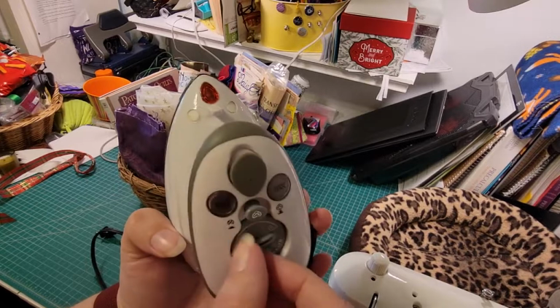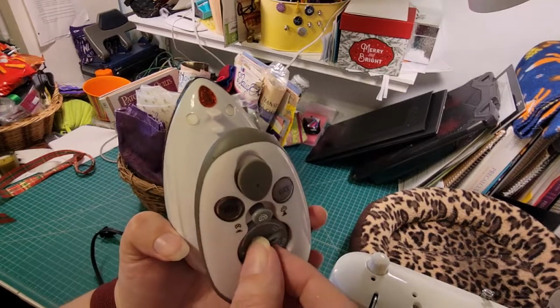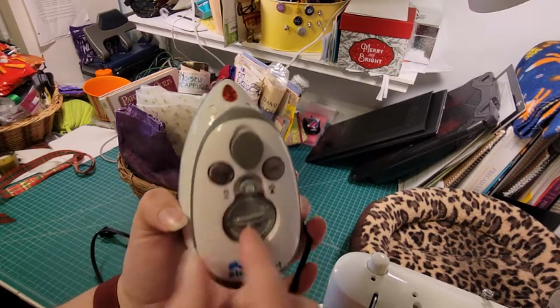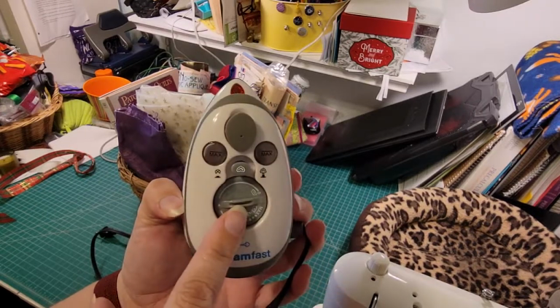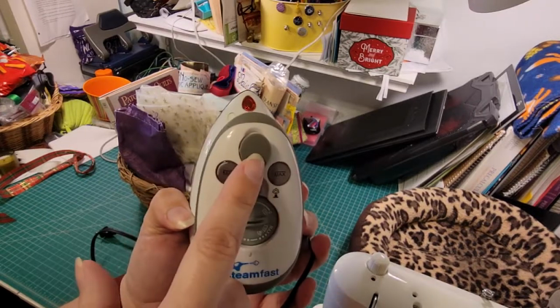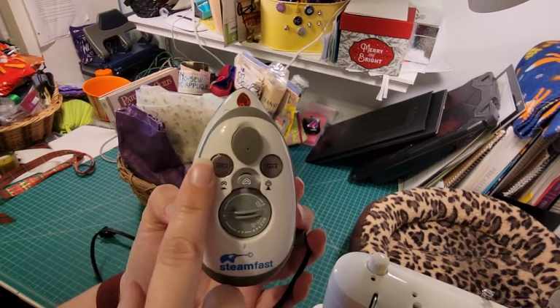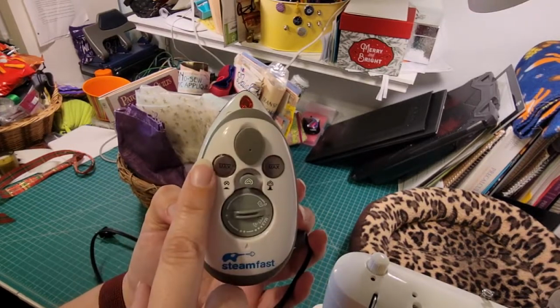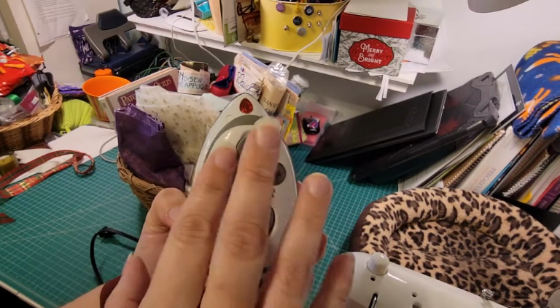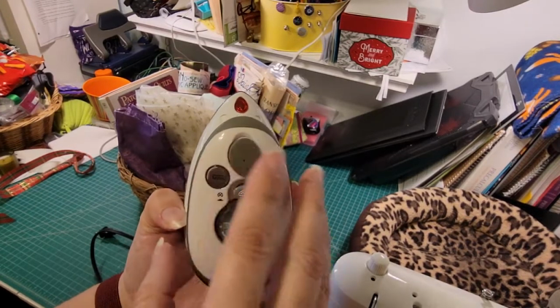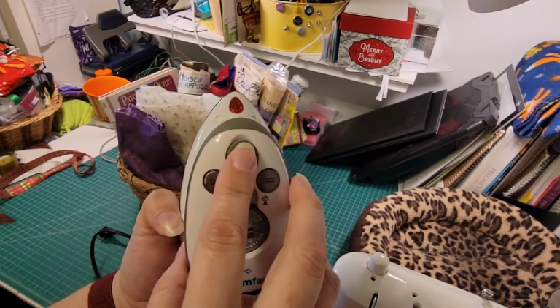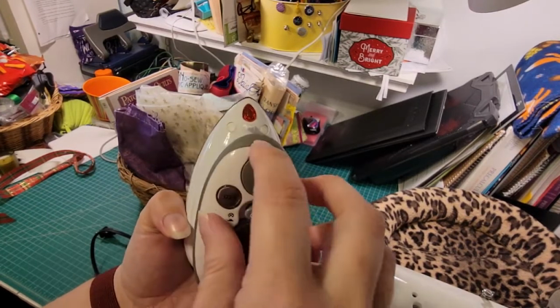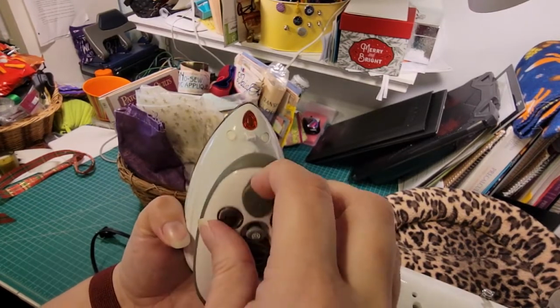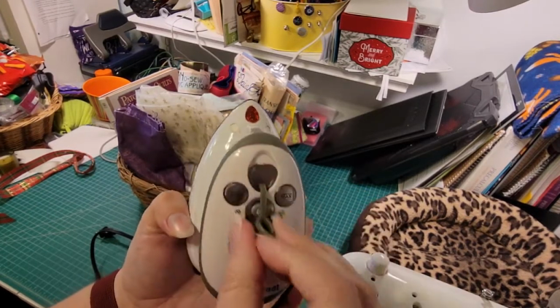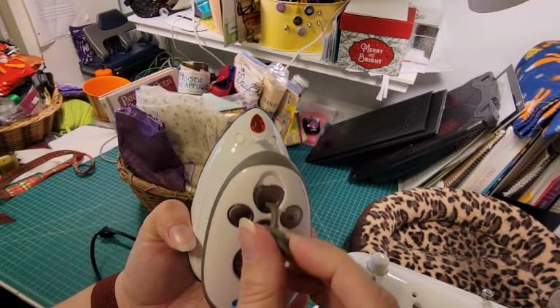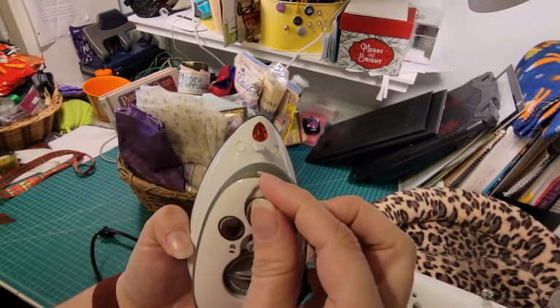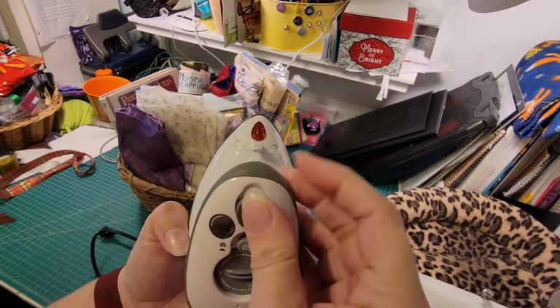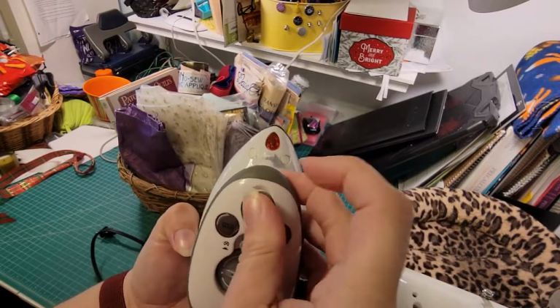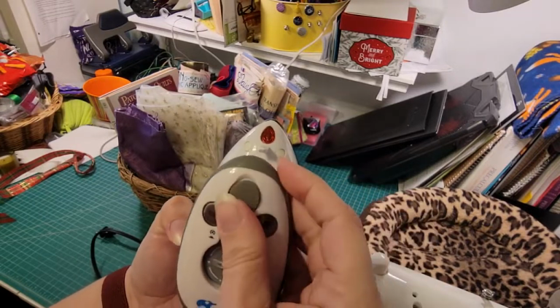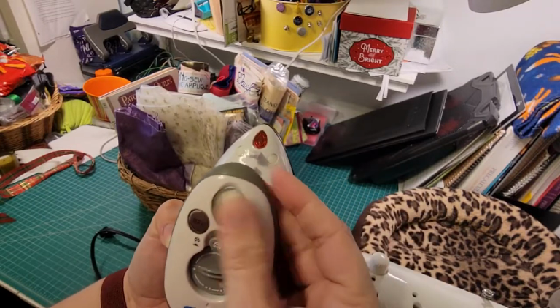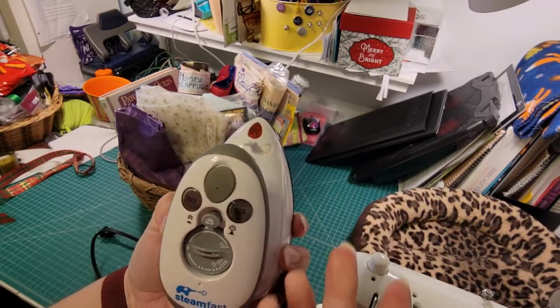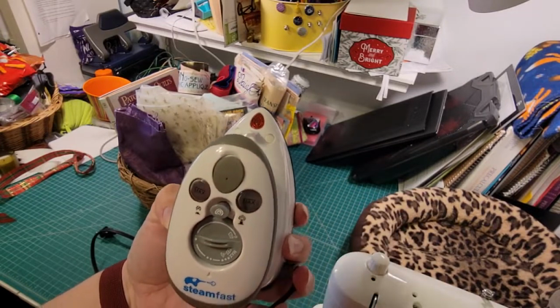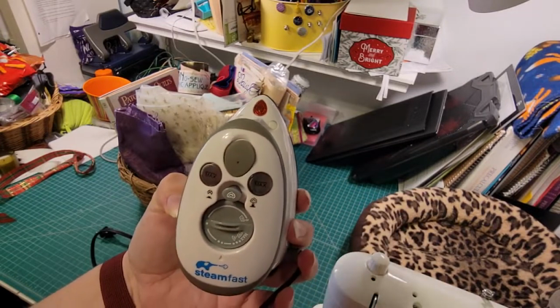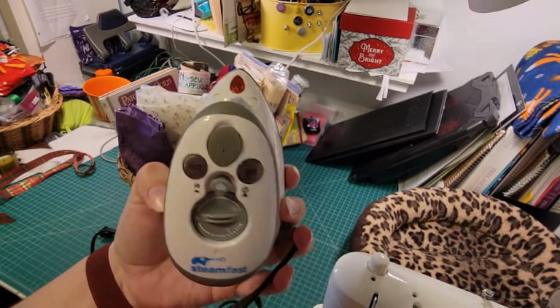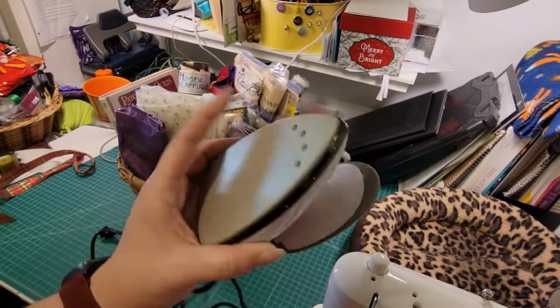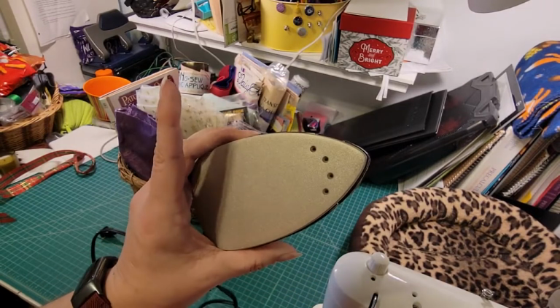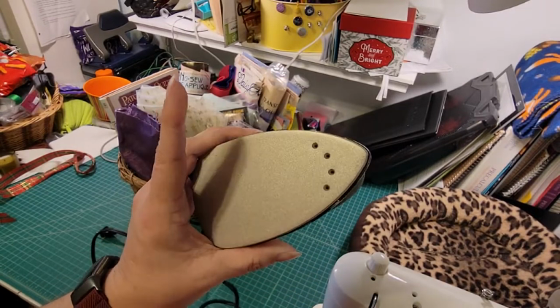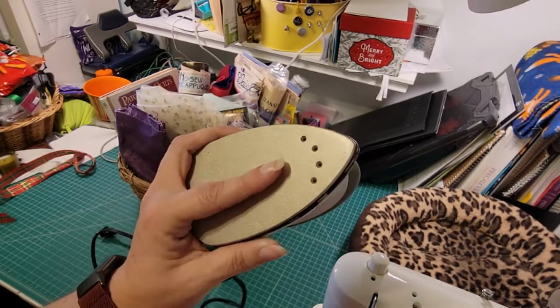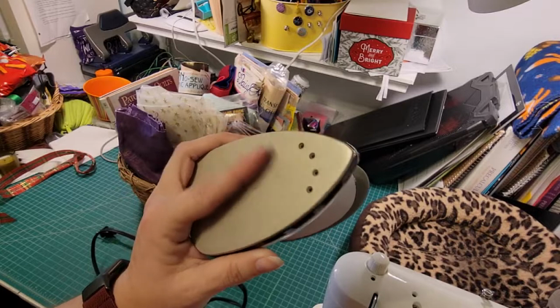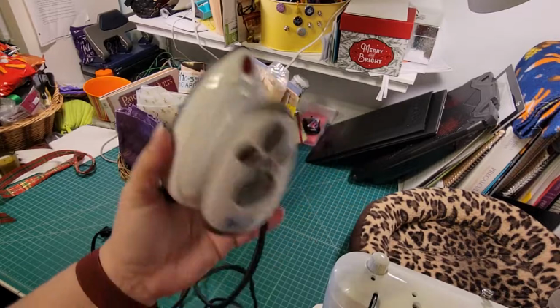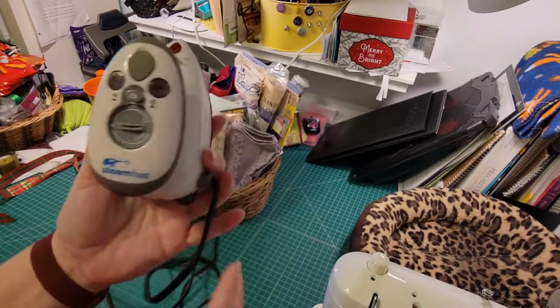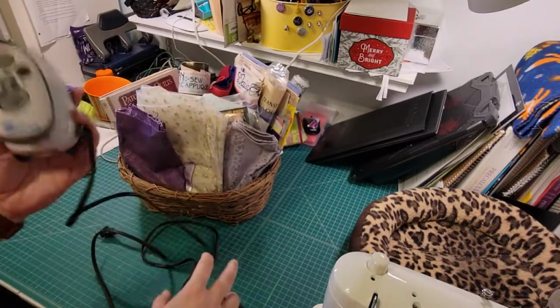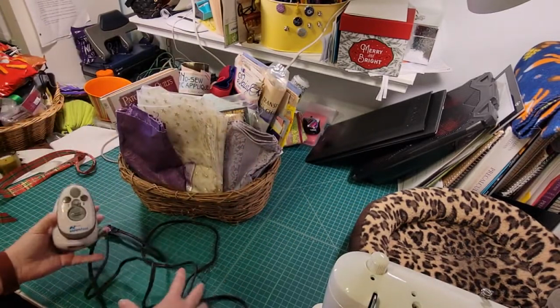You do have a variable temperature setting right here. You can put water in it if you want — it does make steam. You just put water in right there. However, like I said, I never did, so that's why the plate is nice and clean. So it works awesome.